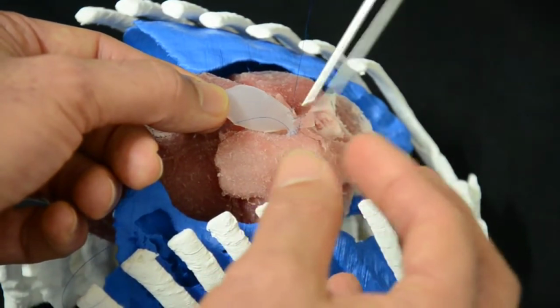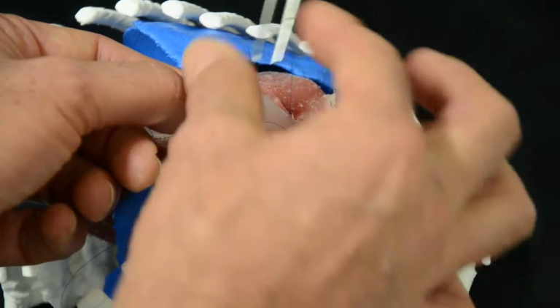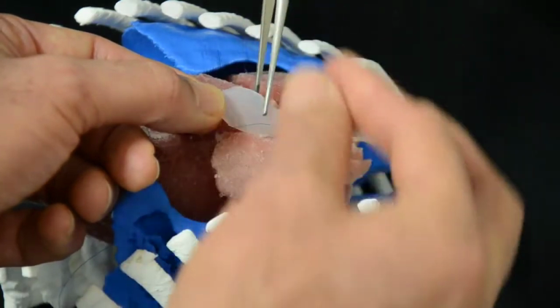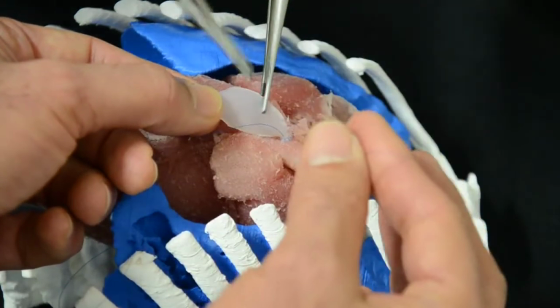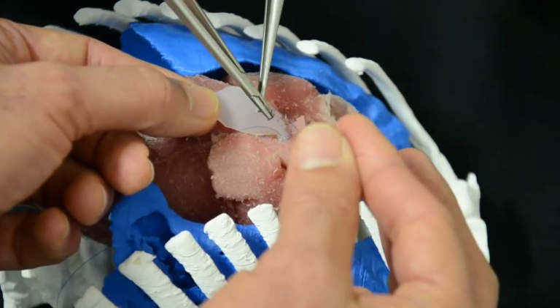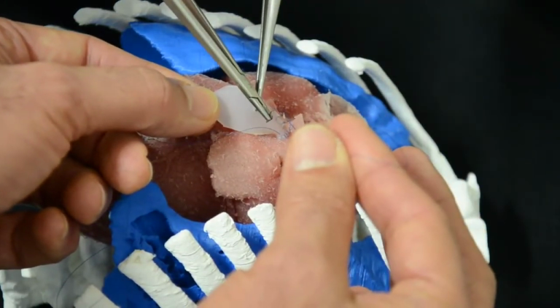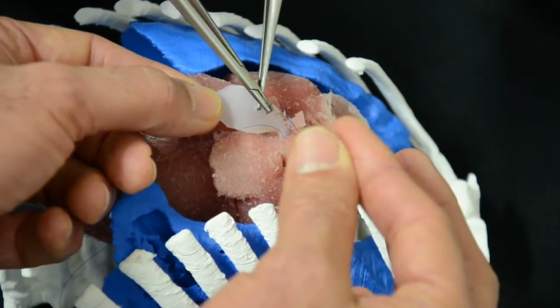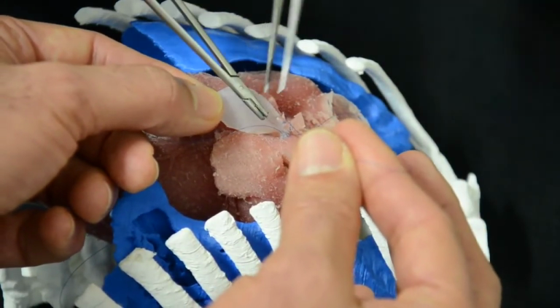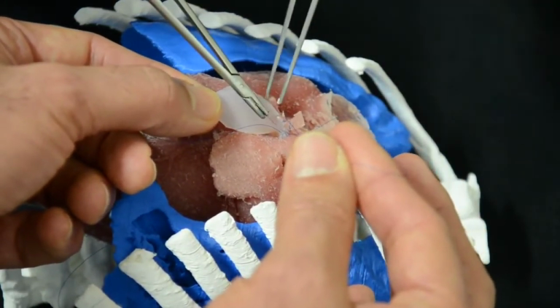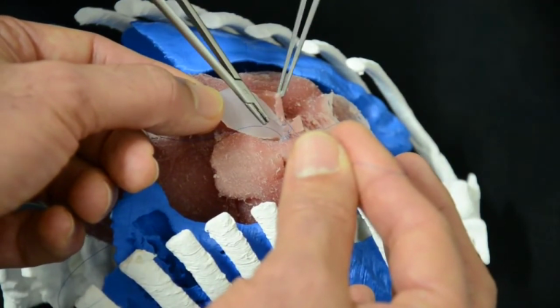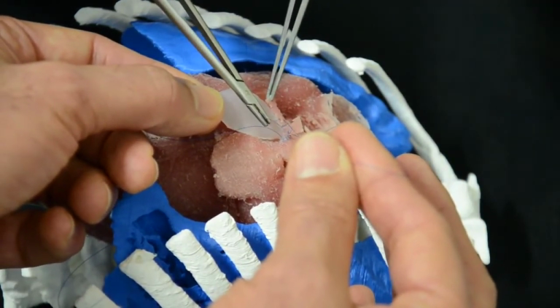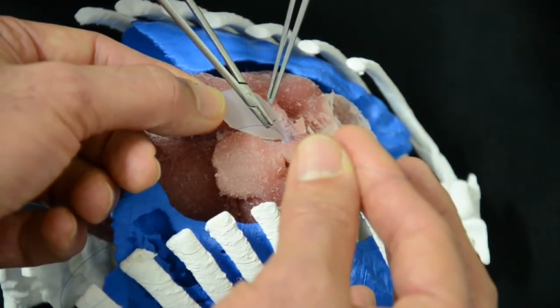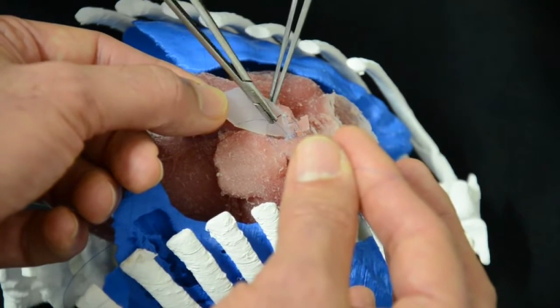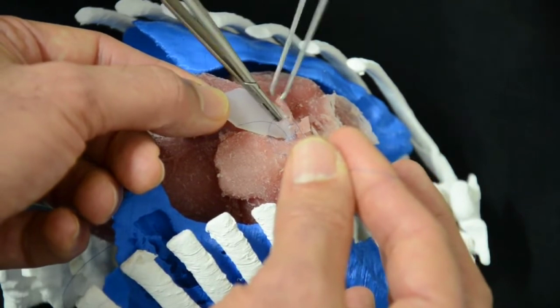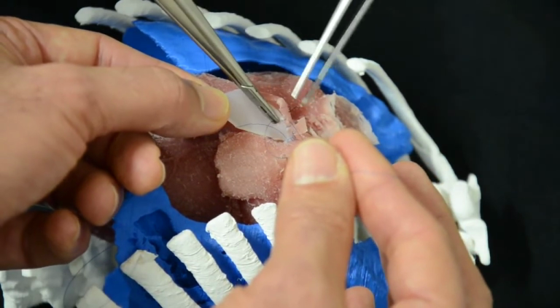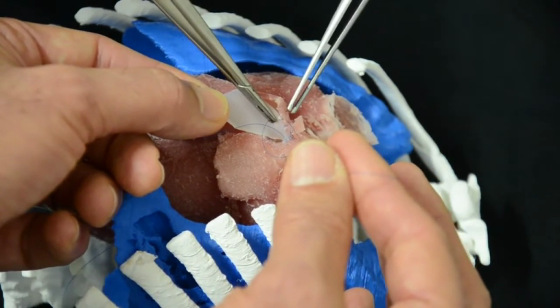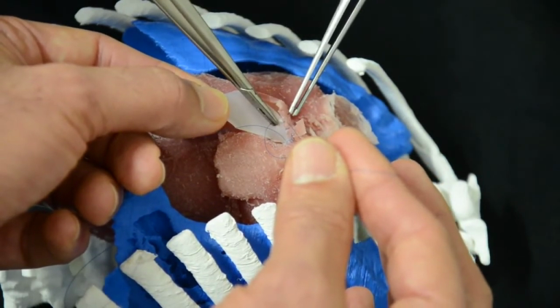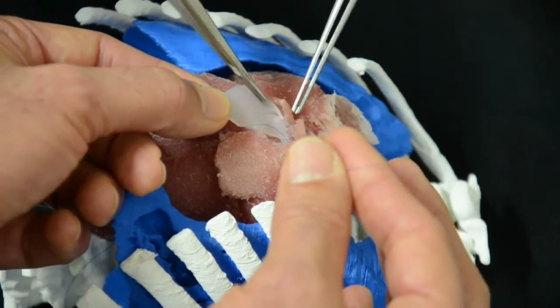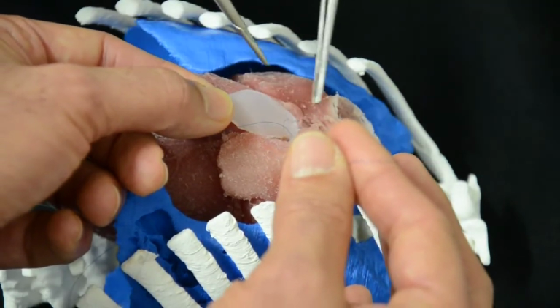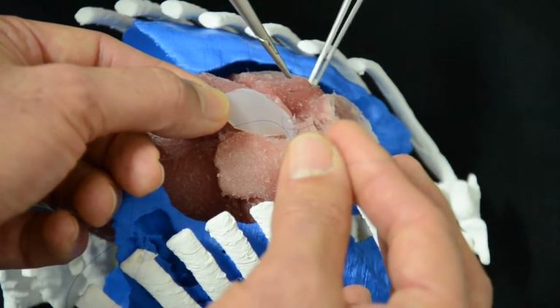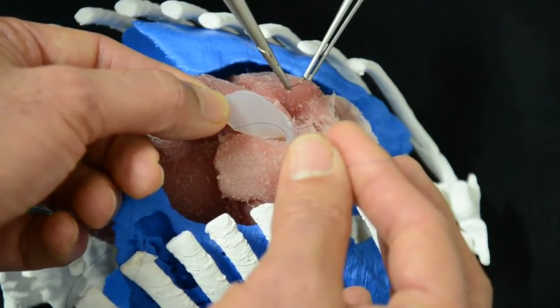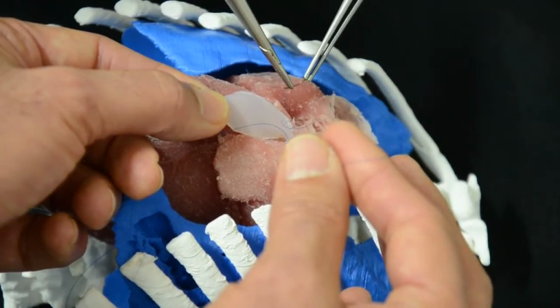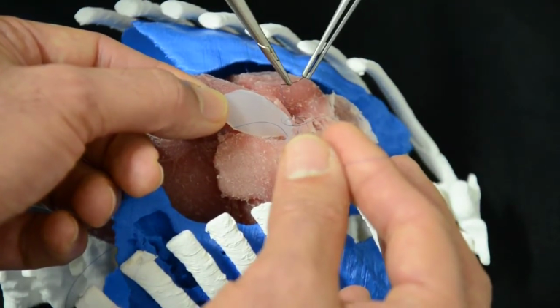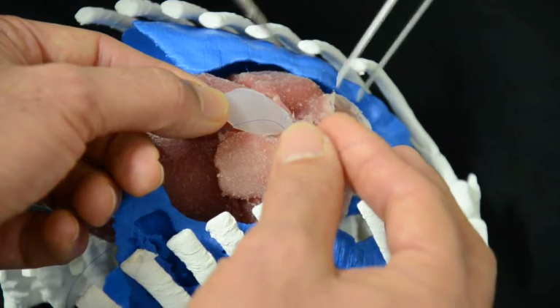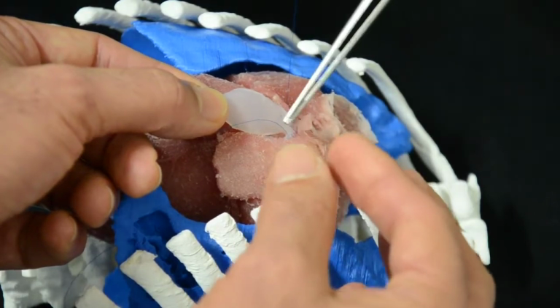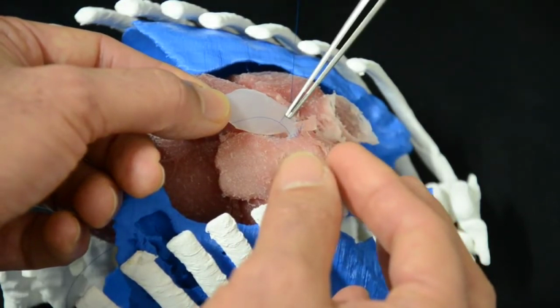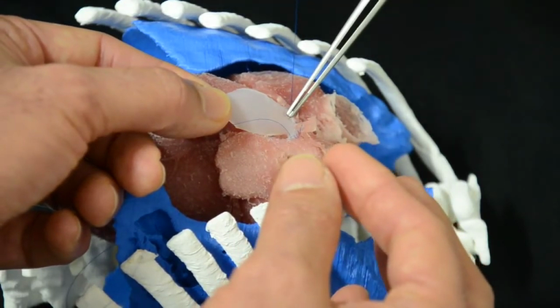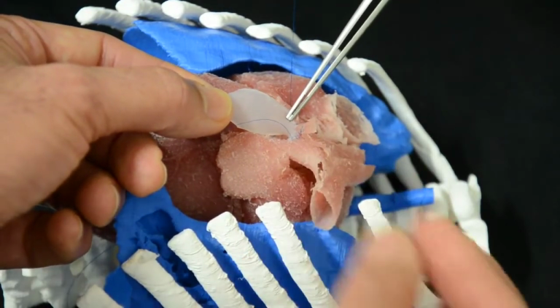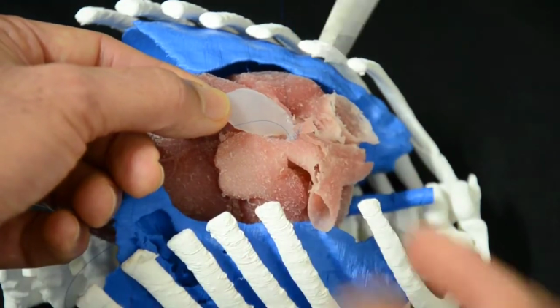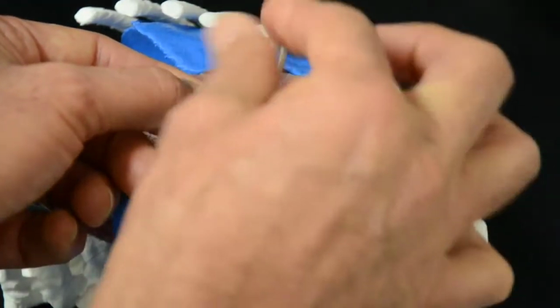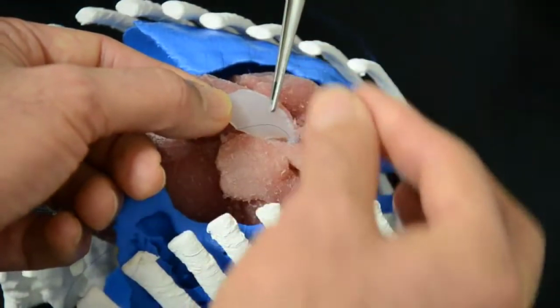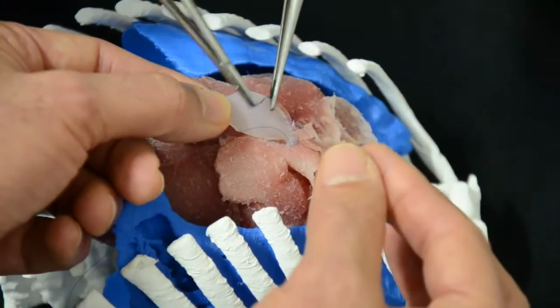As you can see, that's a good way to train in which the space in between each suture is exactly the same, and the distance to the edge is exactly the same. That is perfectly demonstrated.